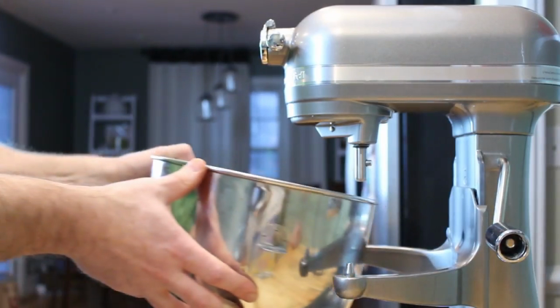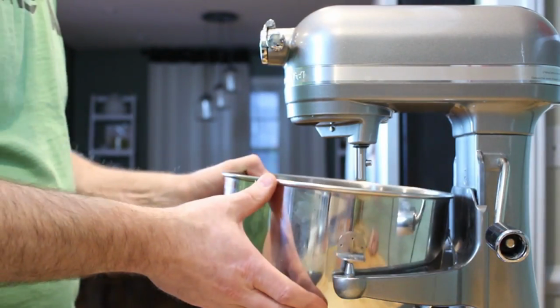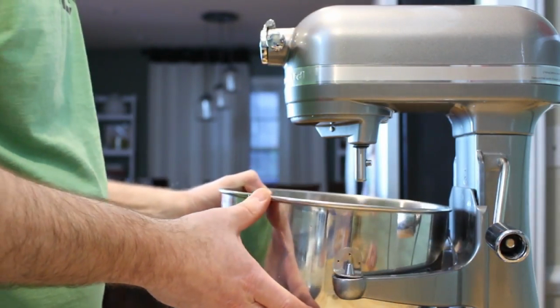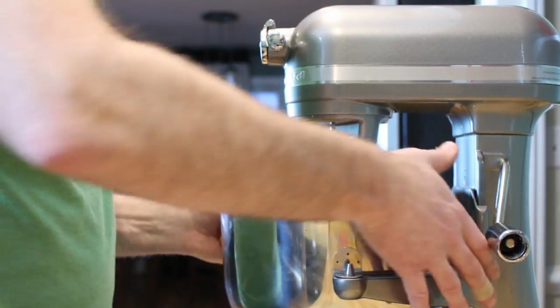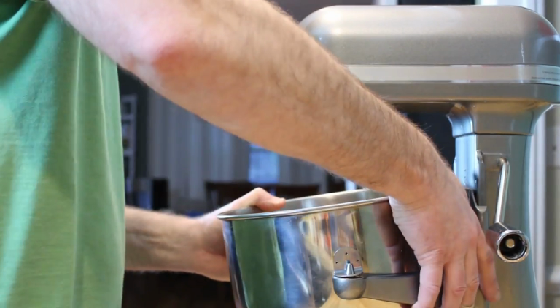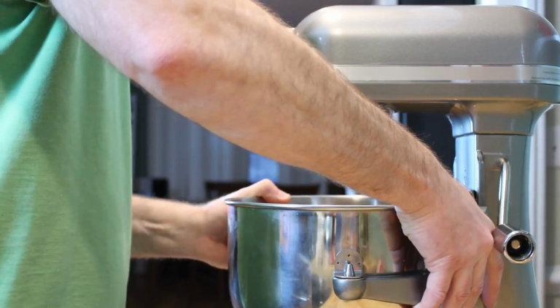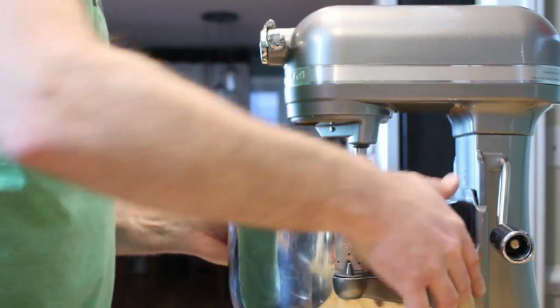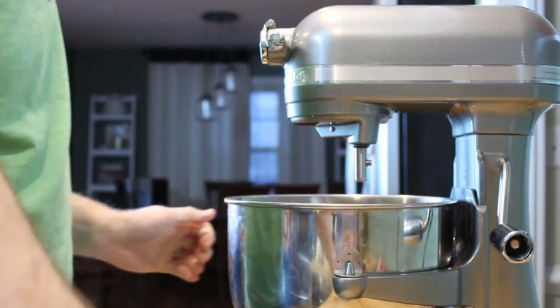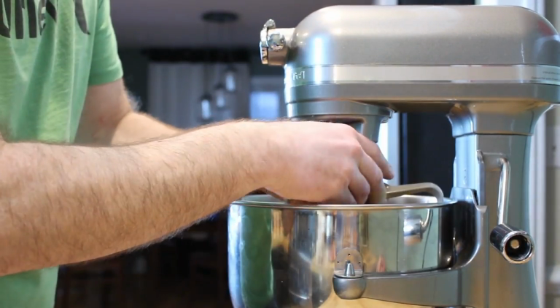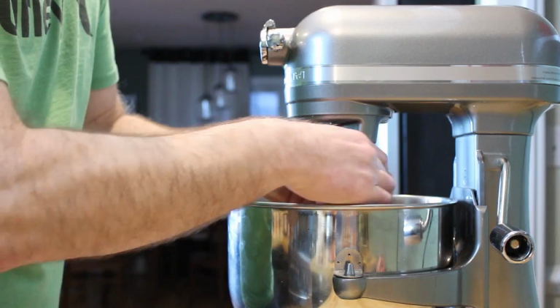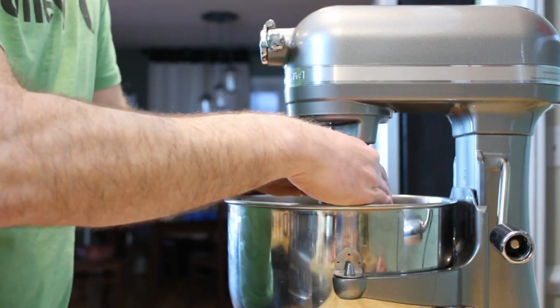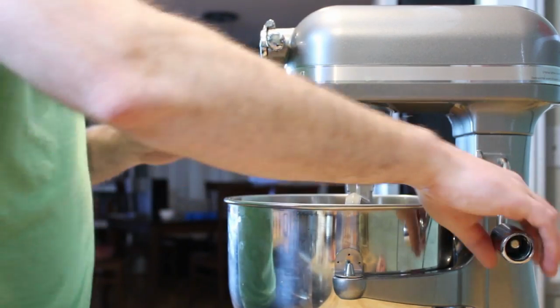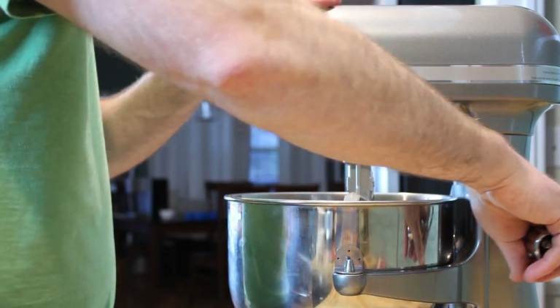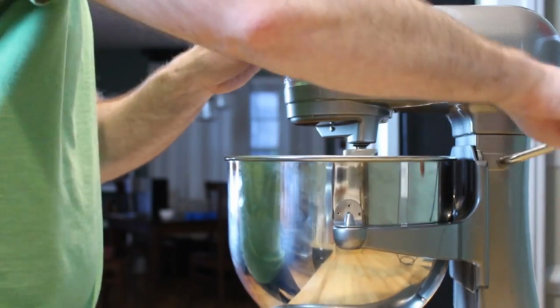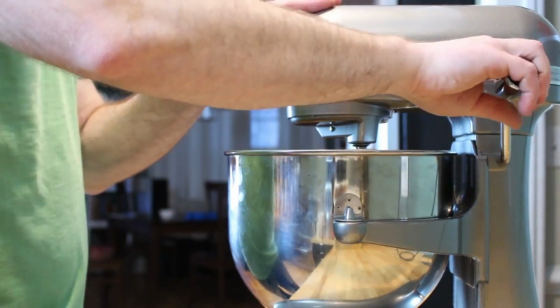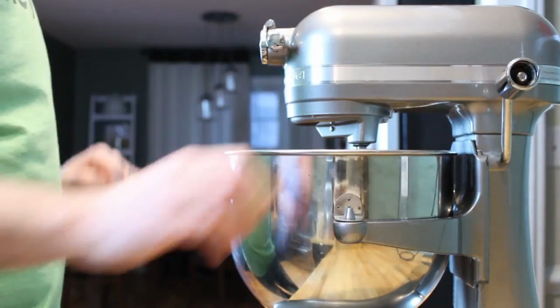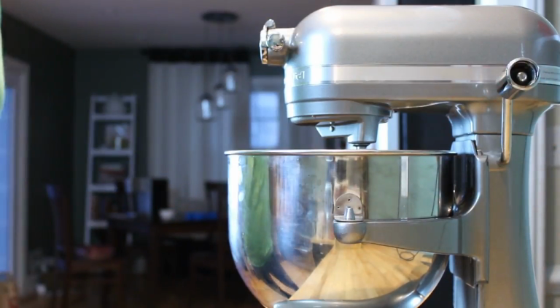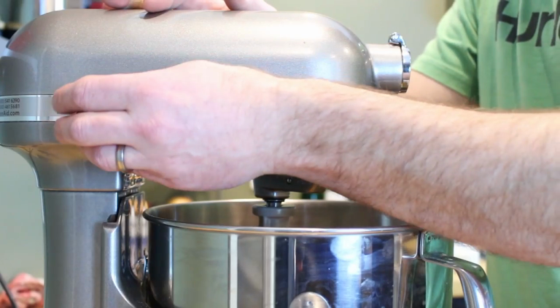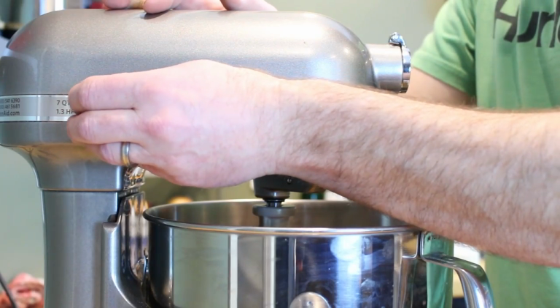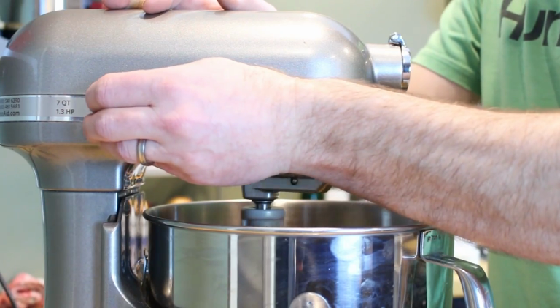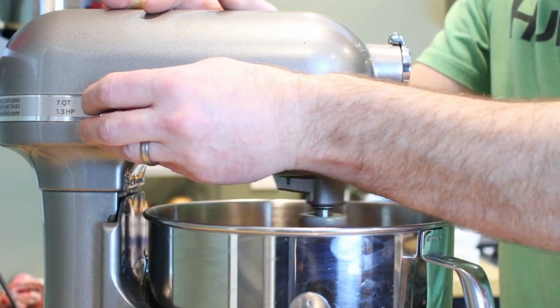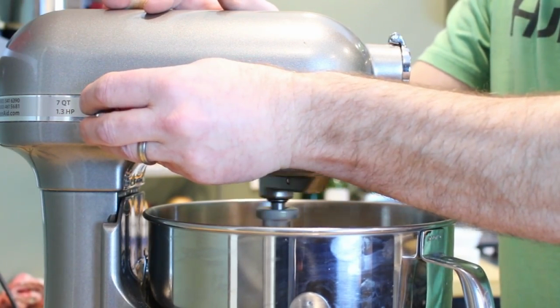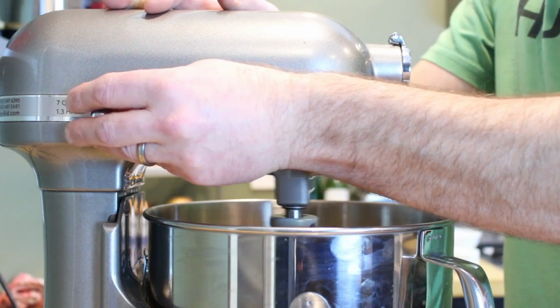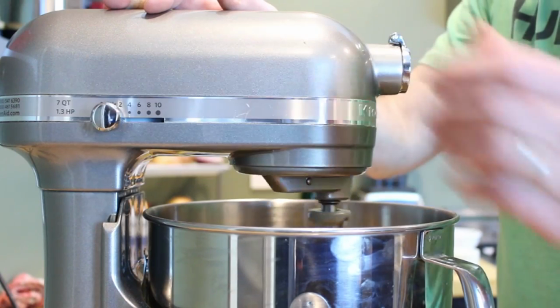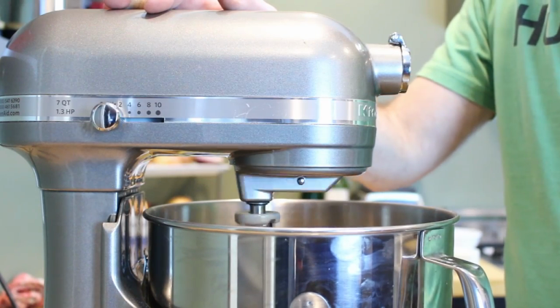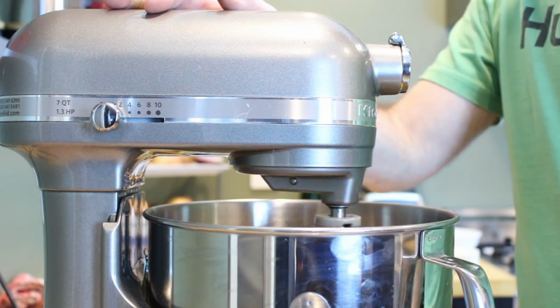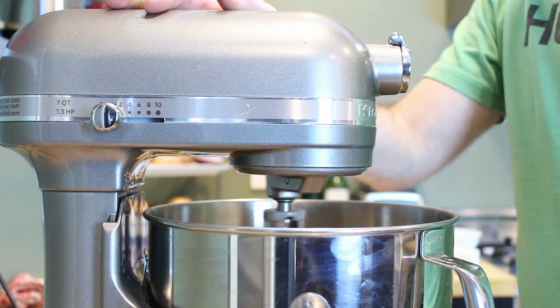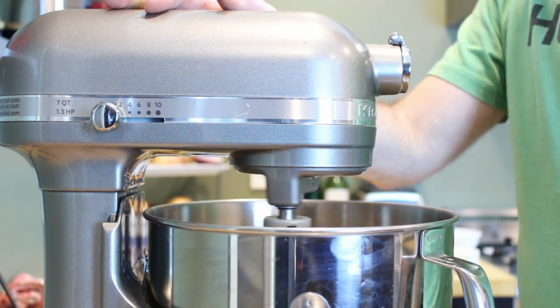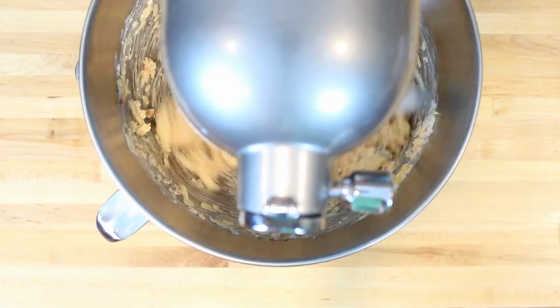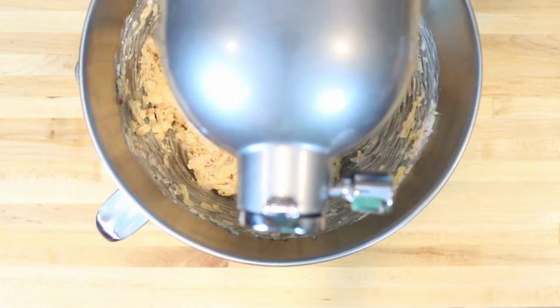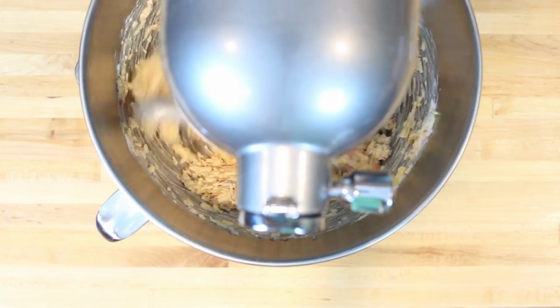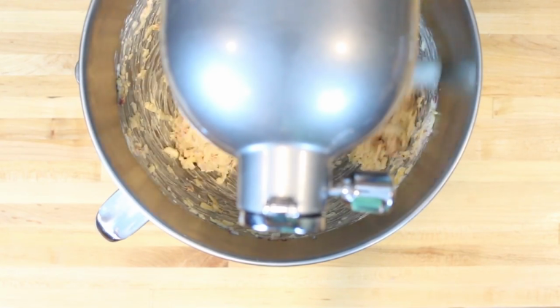You can either mix your pimento cheese by hand, or you can use a stand mixer fitted with a paddle attachment. Mix your pimento cheese on low to medium speed for just a few minutes until the pimento cheese comes together.